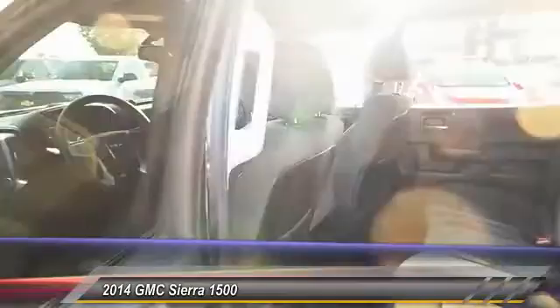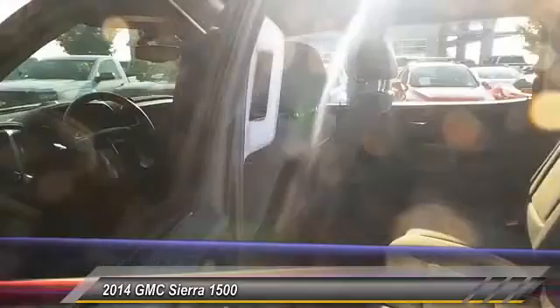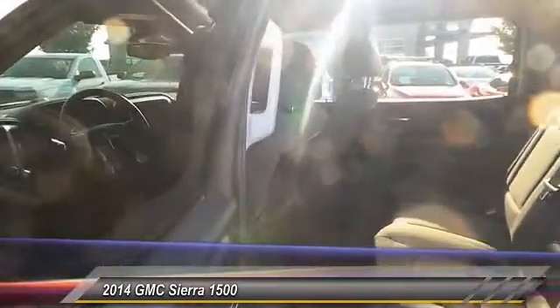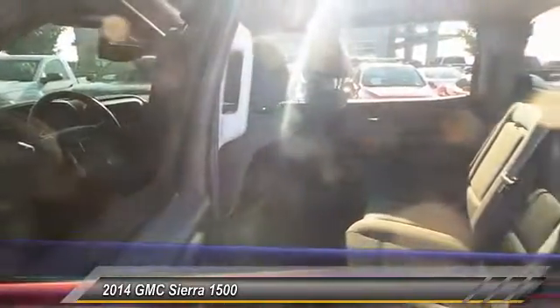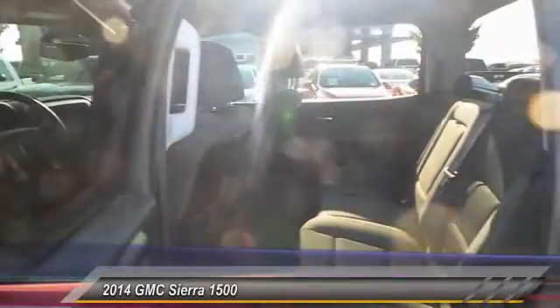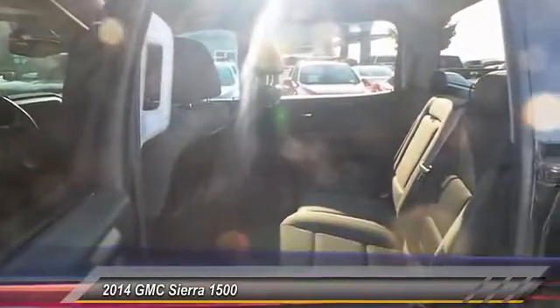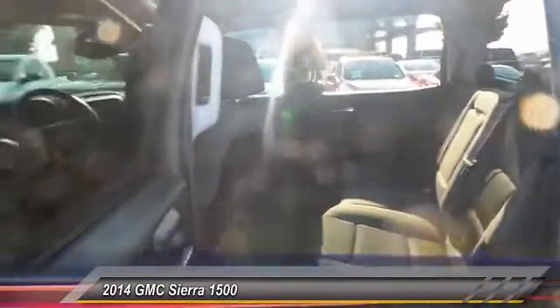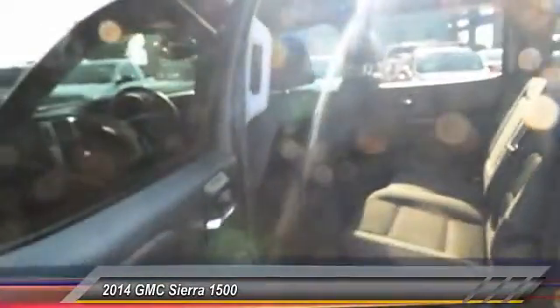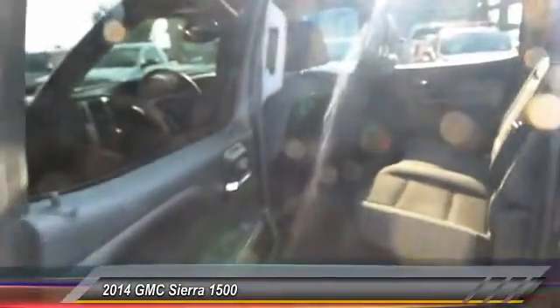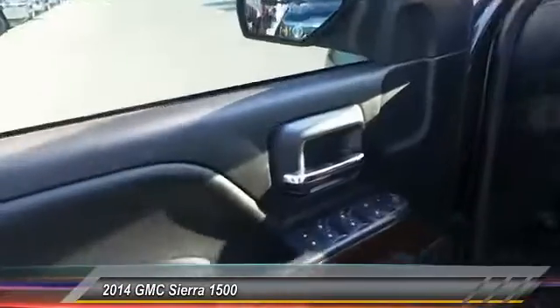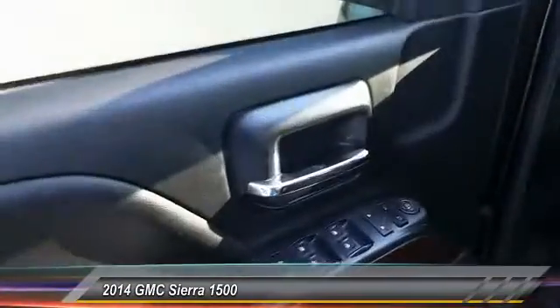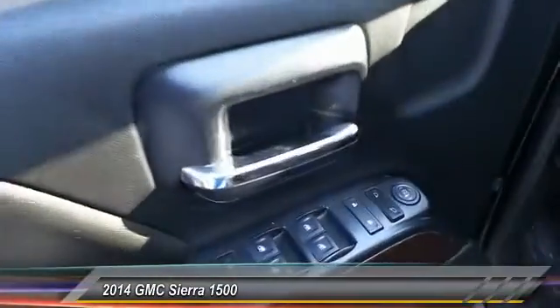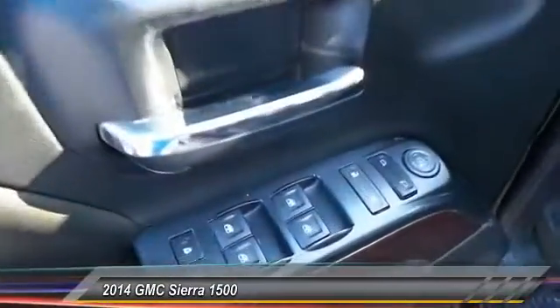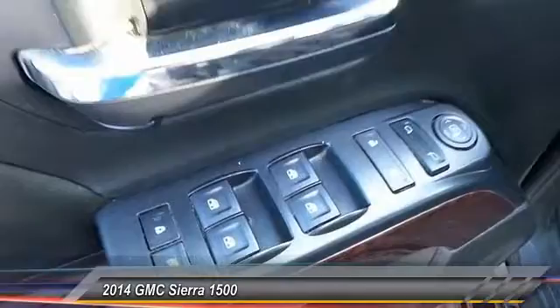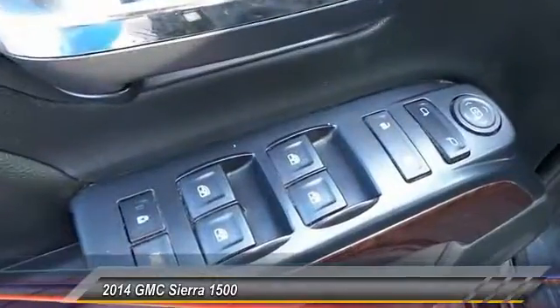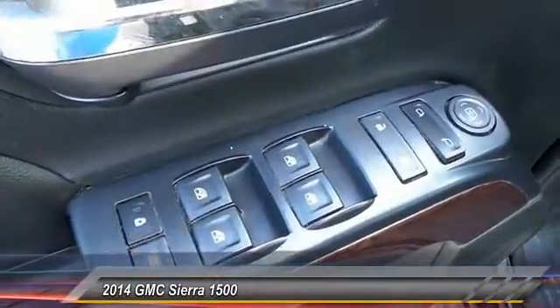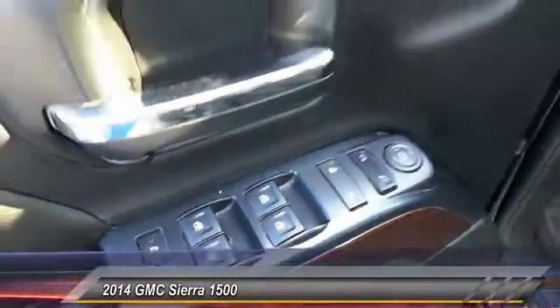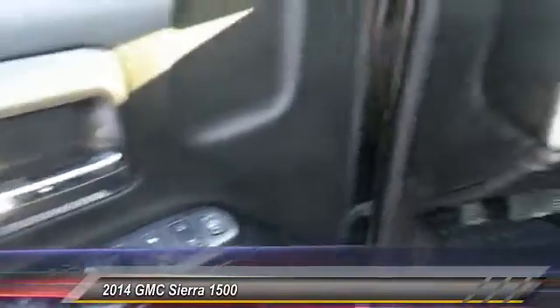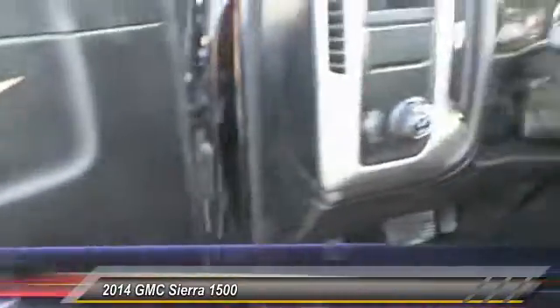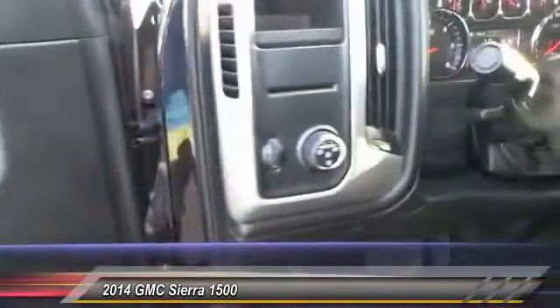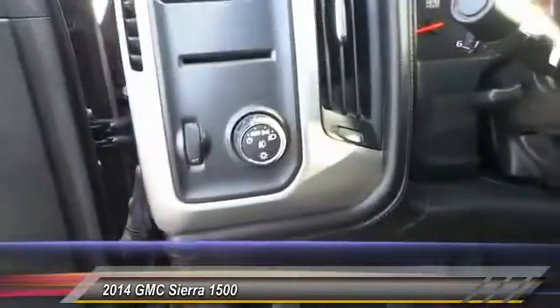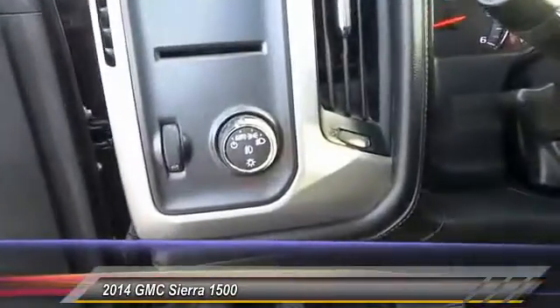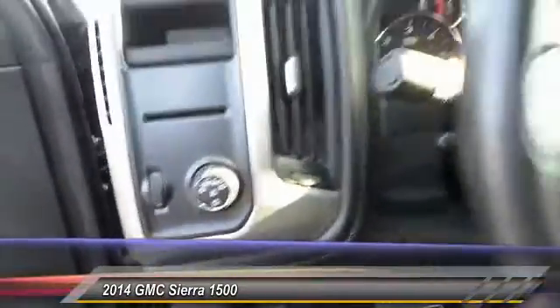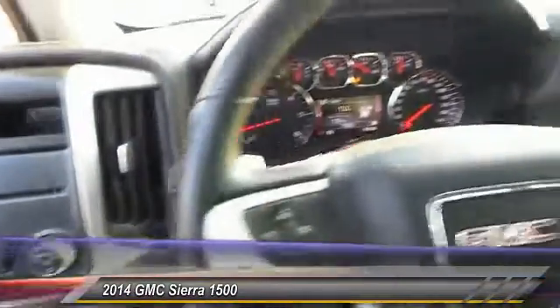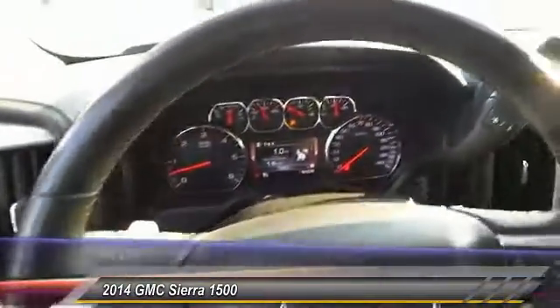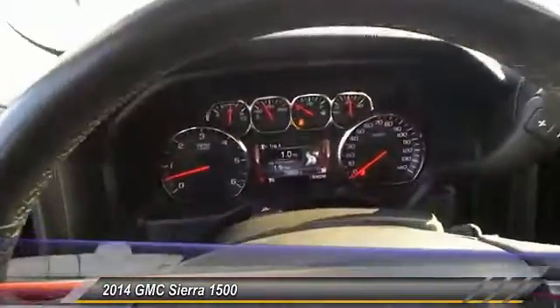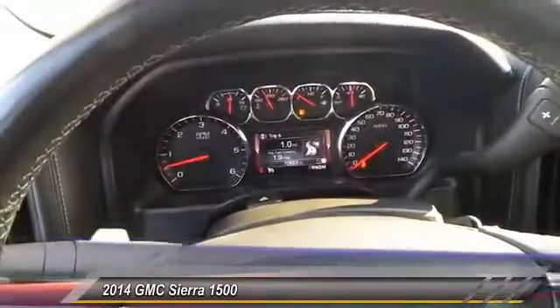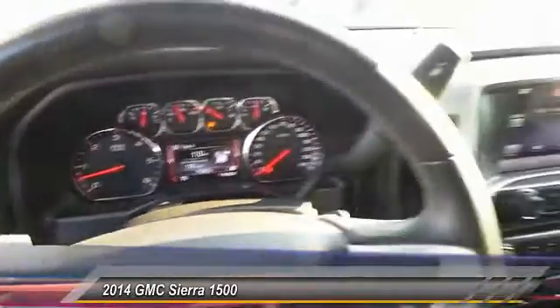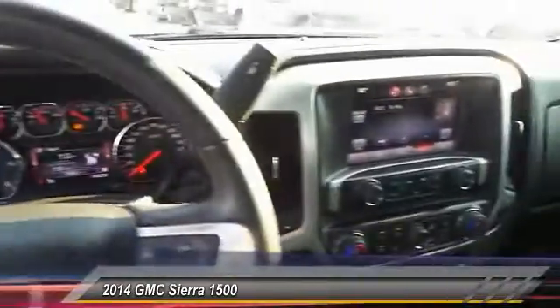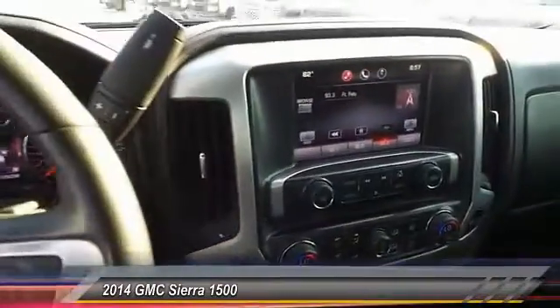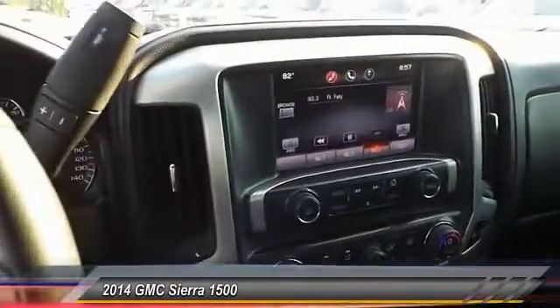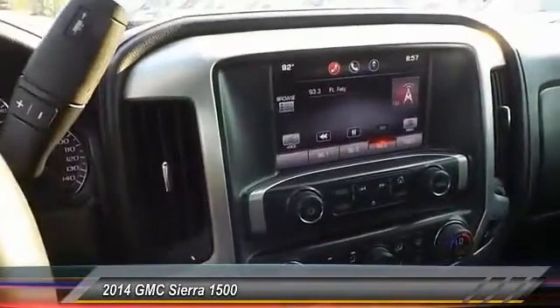This vehicle has less than 75,000 miles. If affordable style and reliability are what you're looking for, this vehicle couldn't be more perfect. Drive it today.